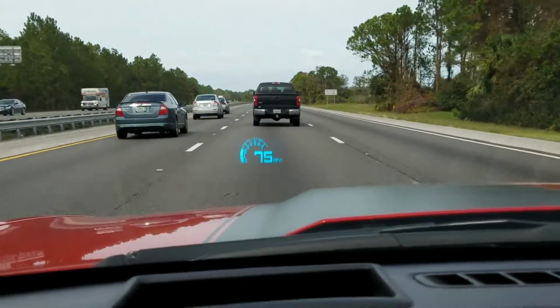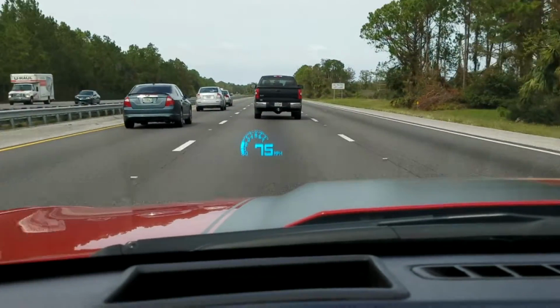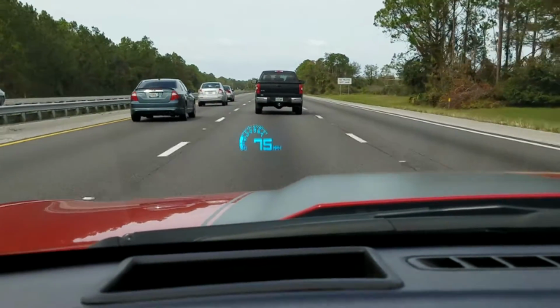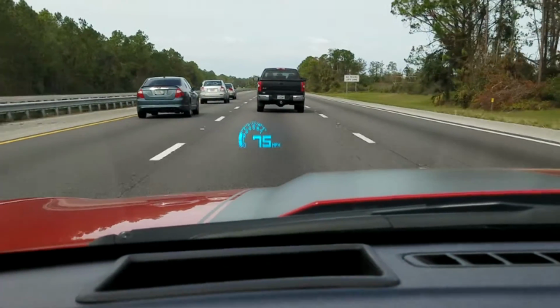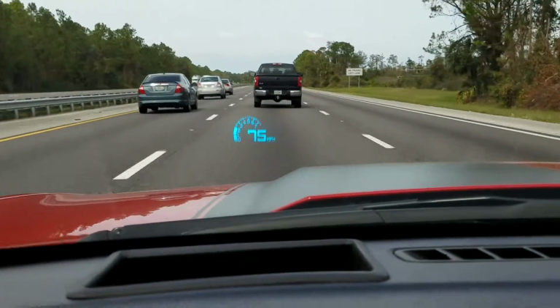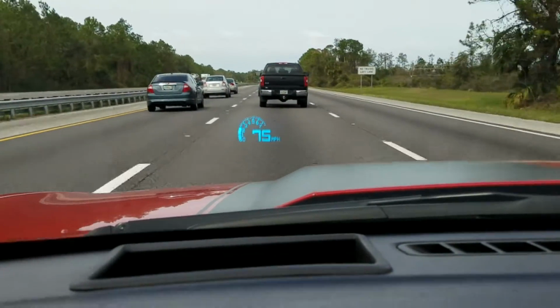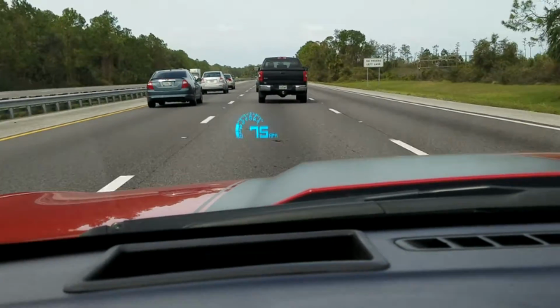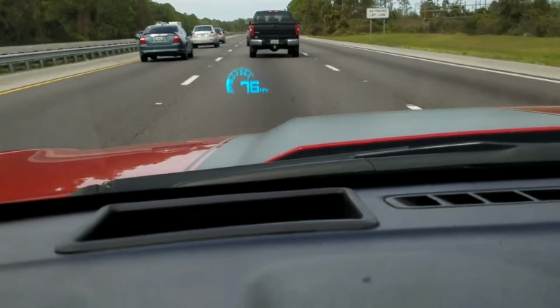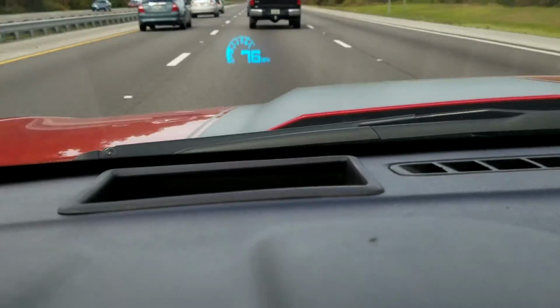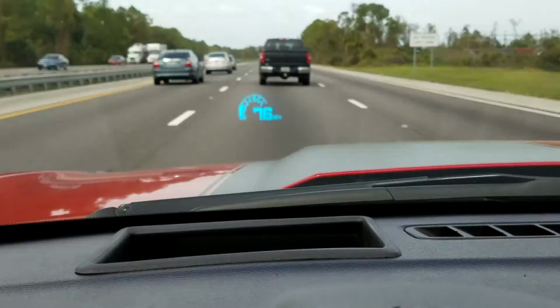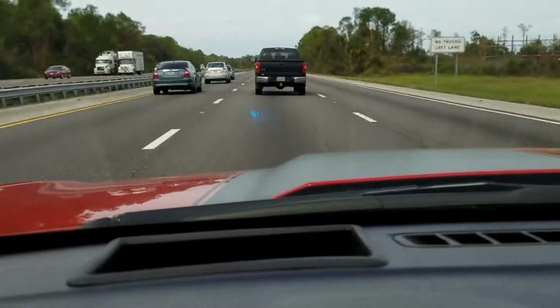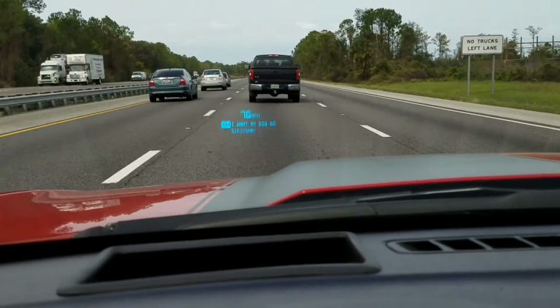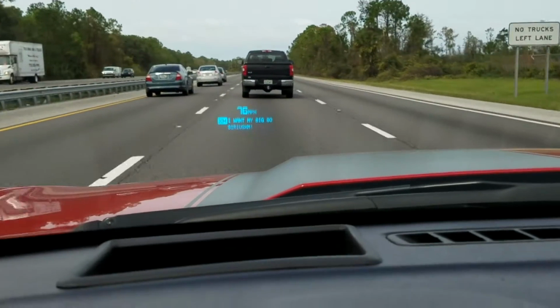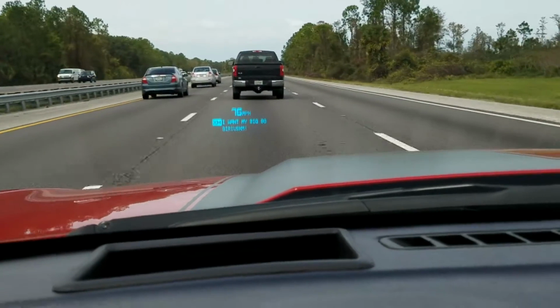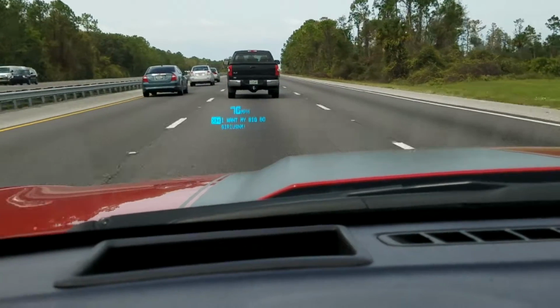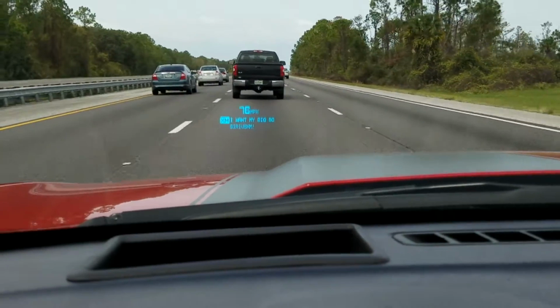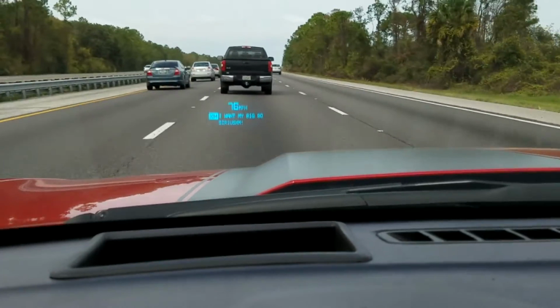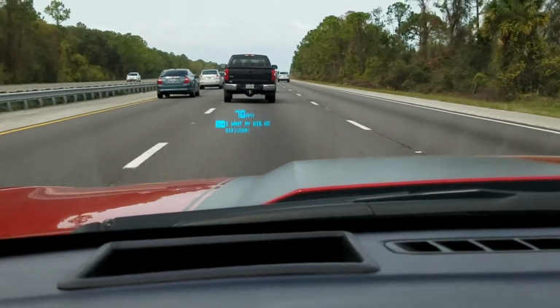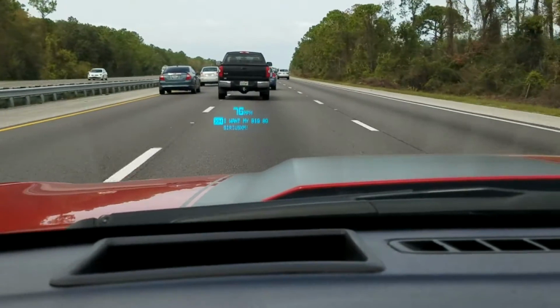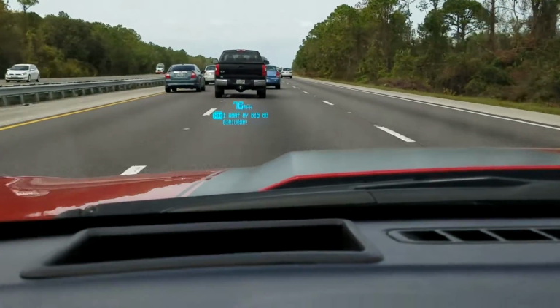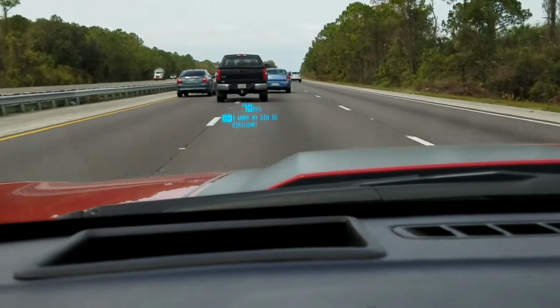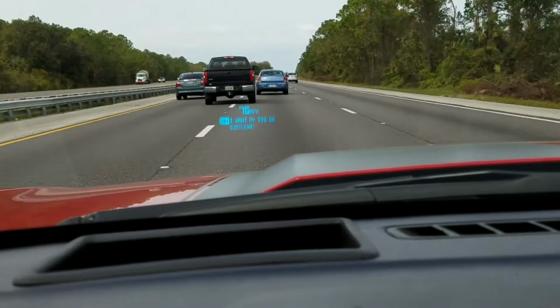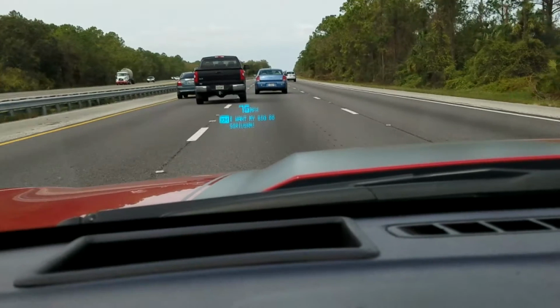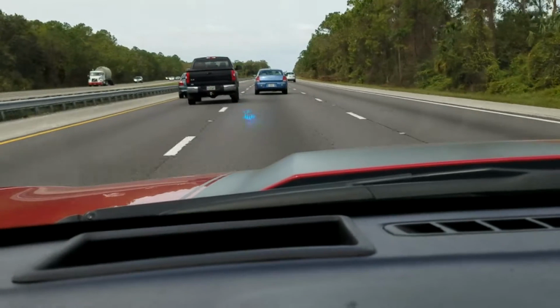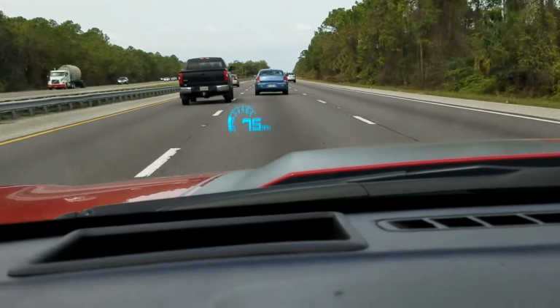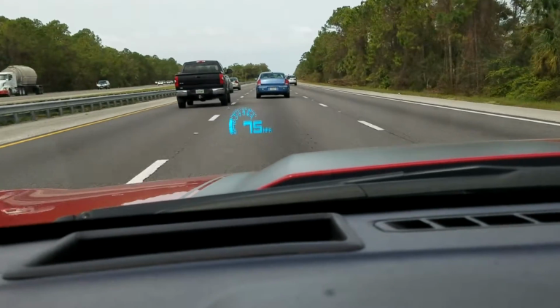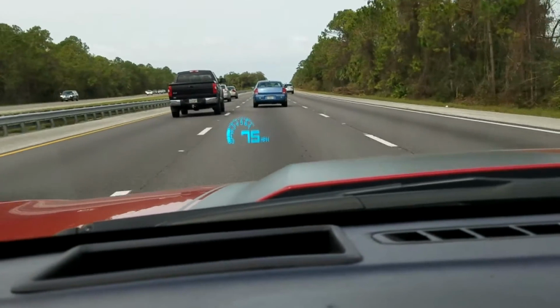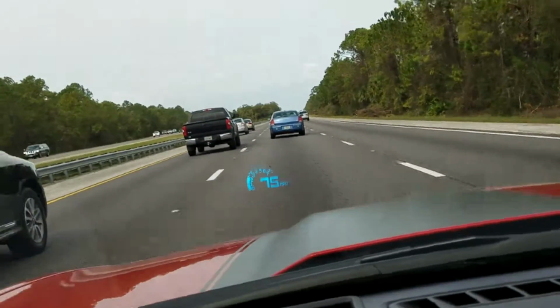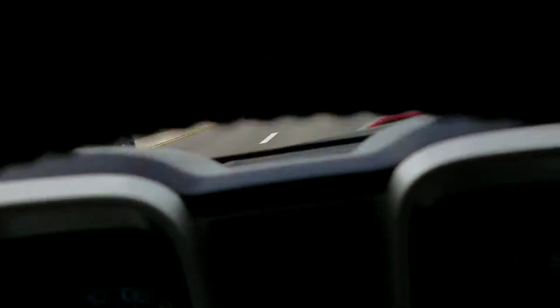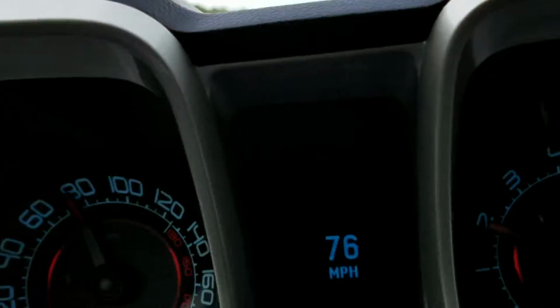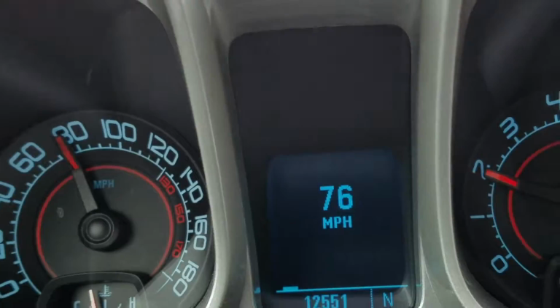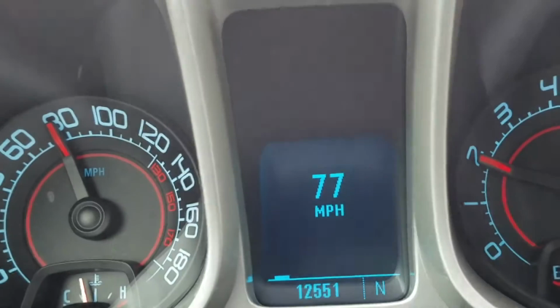I love that heads-up display — it's well worth the money. It tells you the radio station as it changes, what's on, tells you your turn signal's on. It's all linked into the car's computer.